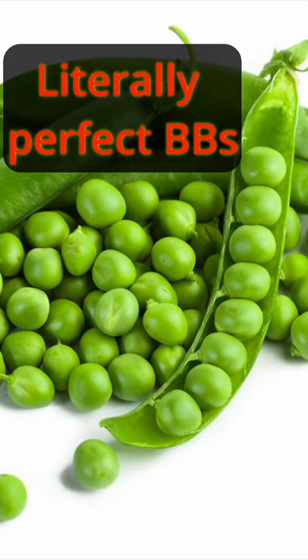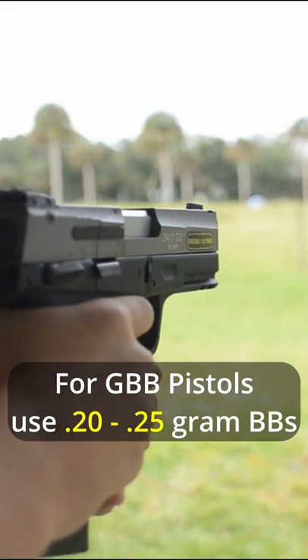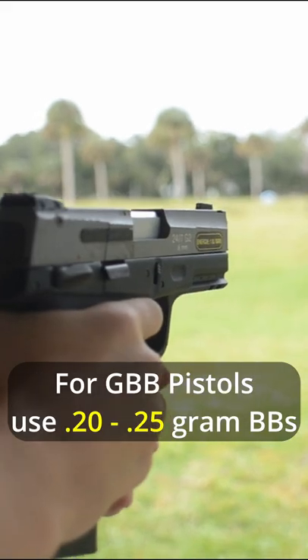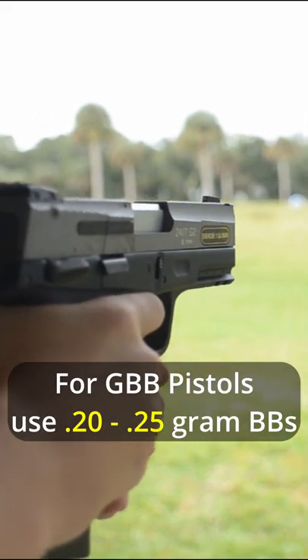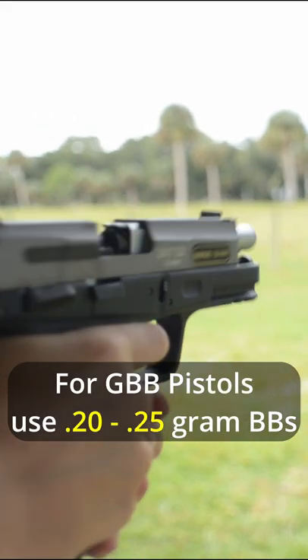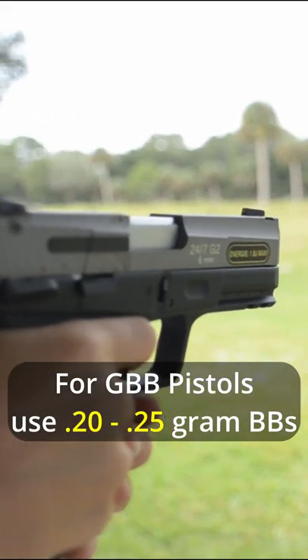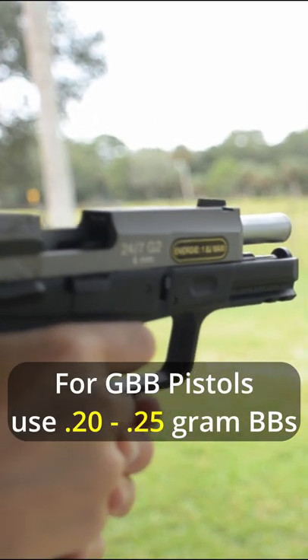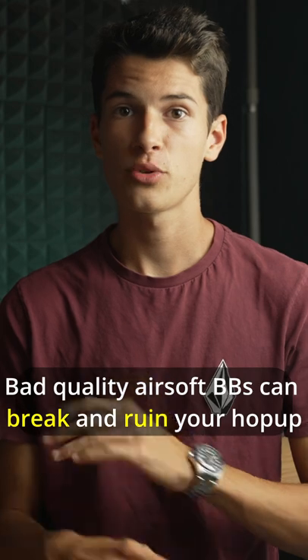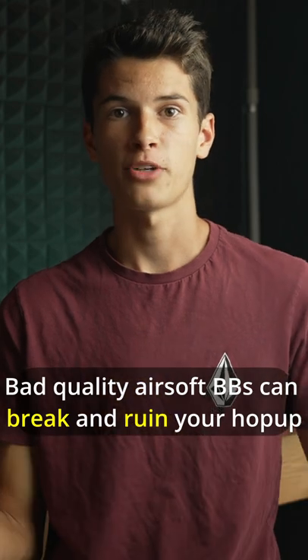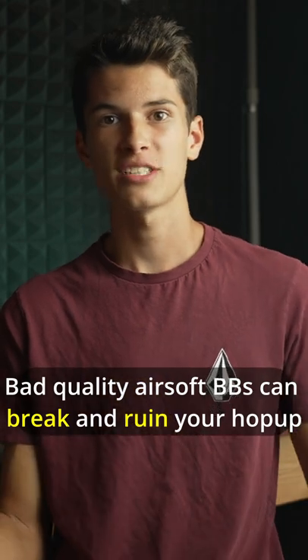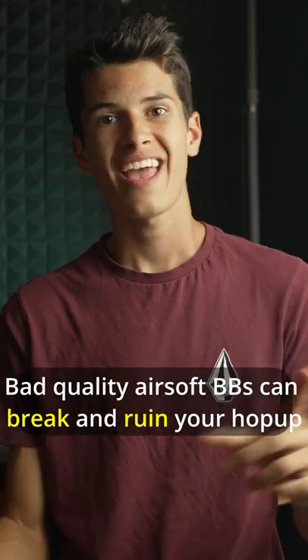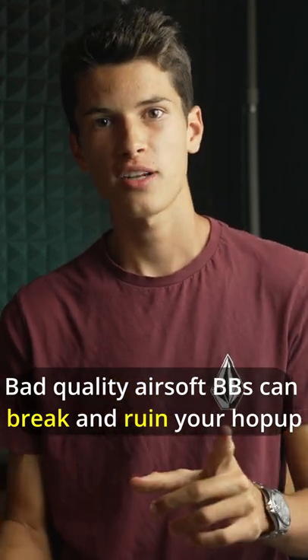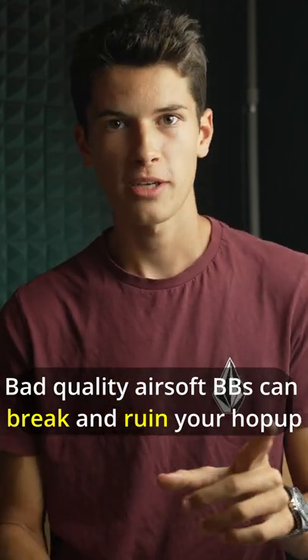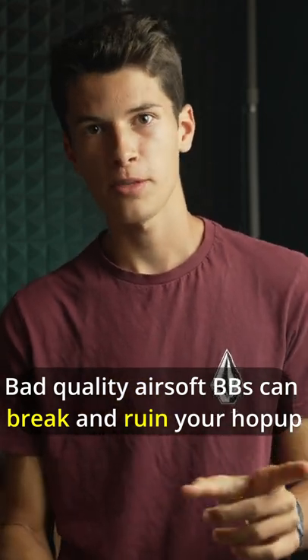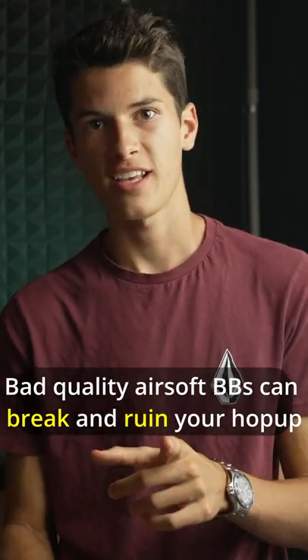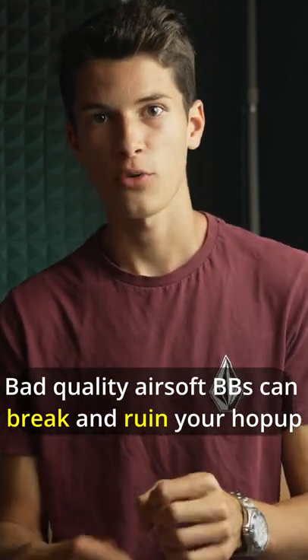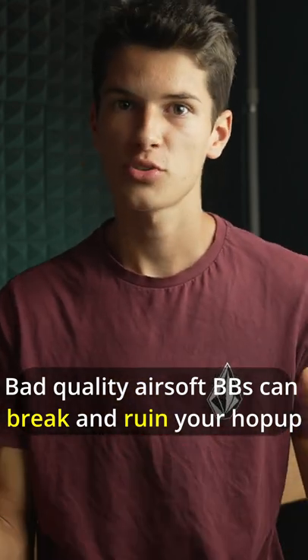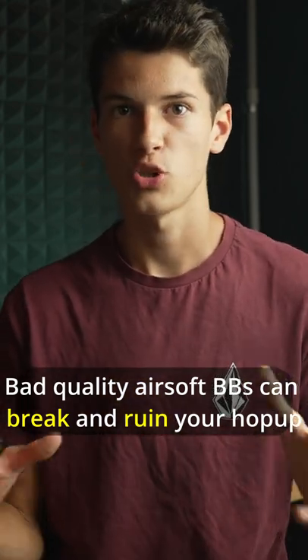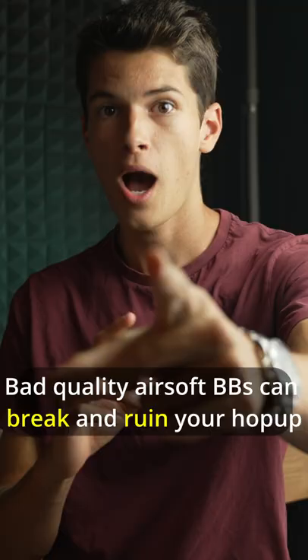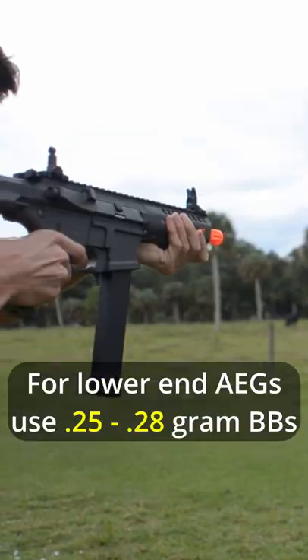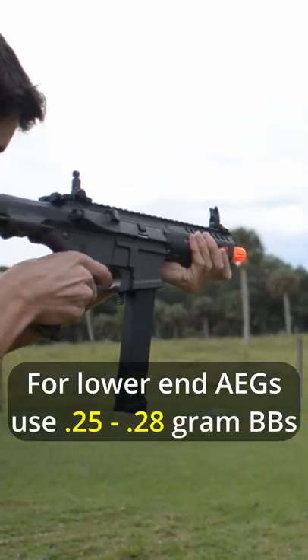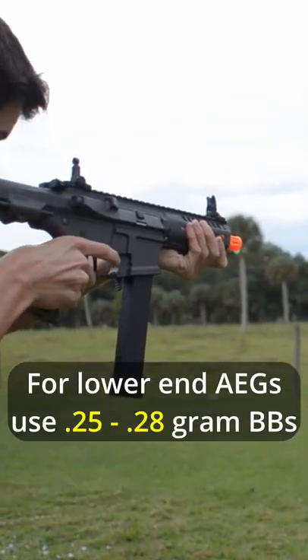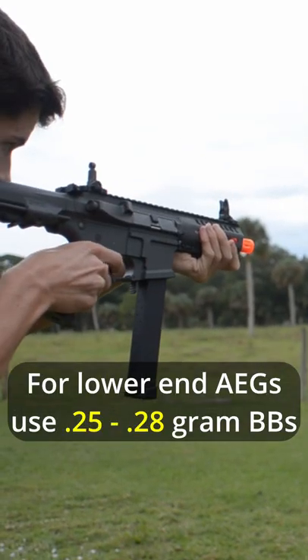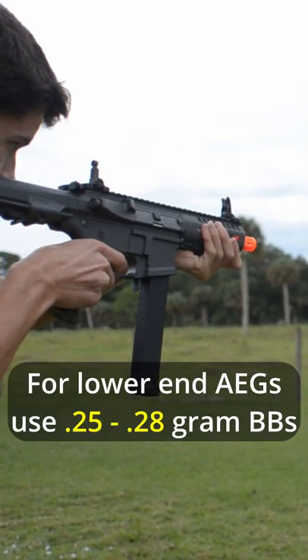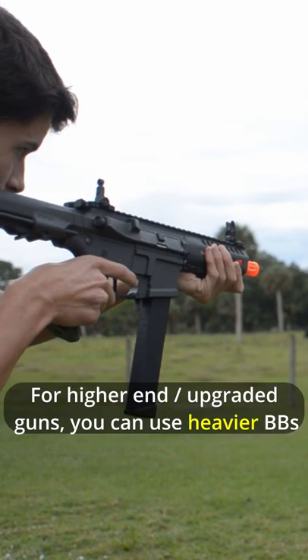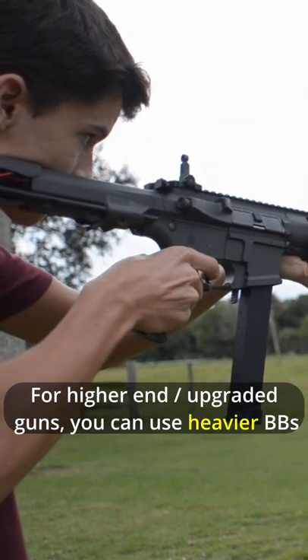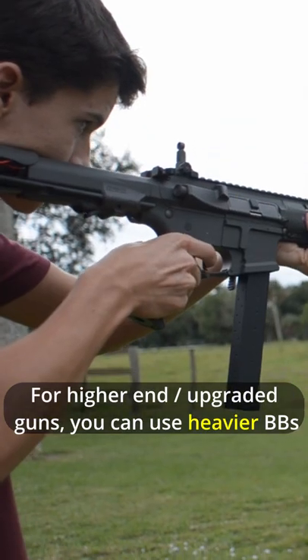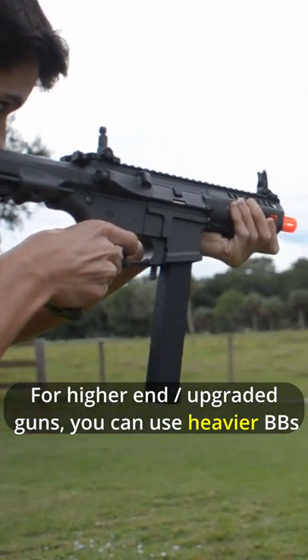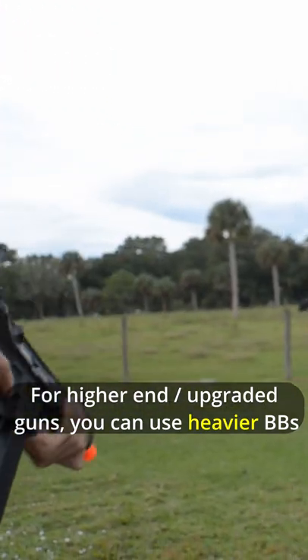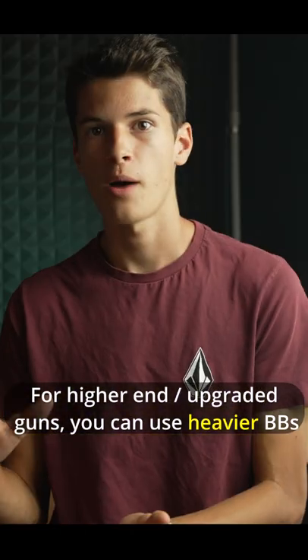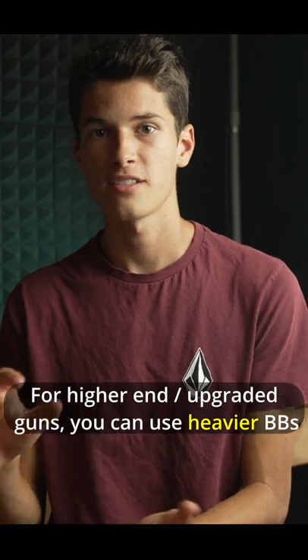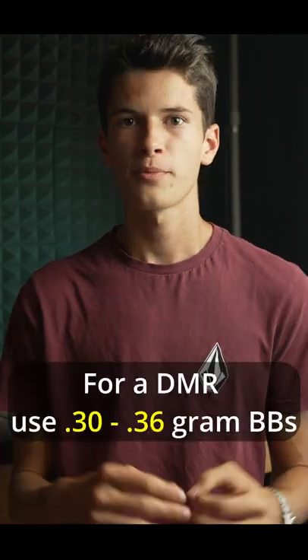For gas blowback pistols, I'd recommend at least 0.2s to 0.25s, that way you can get much better accuracy and you don't have to worry about the BB breaking in the barrel and destroying your hop-up. For AEGs, I'd recommend 0.25s to 0.28s — it all depends on how fast your gun is shooting and how good your hop-up is.